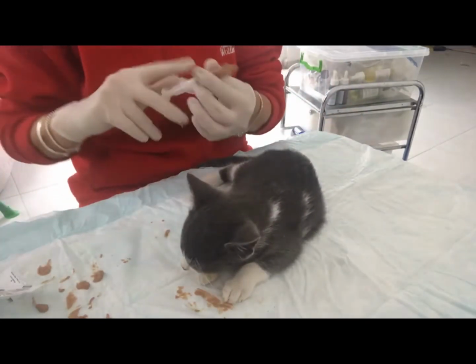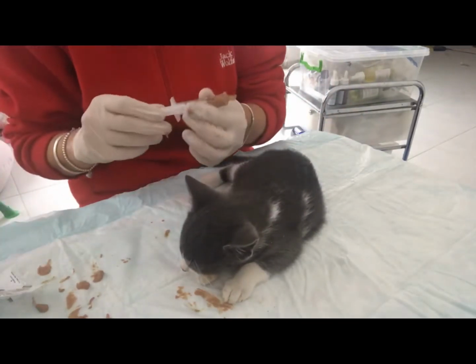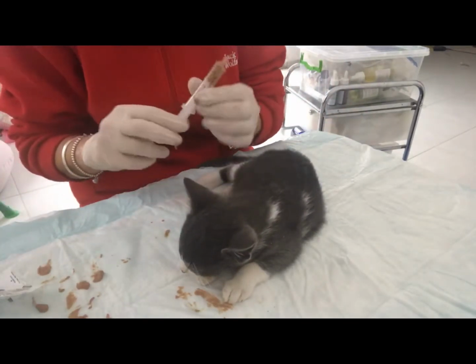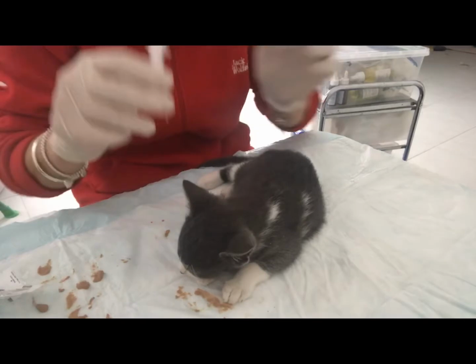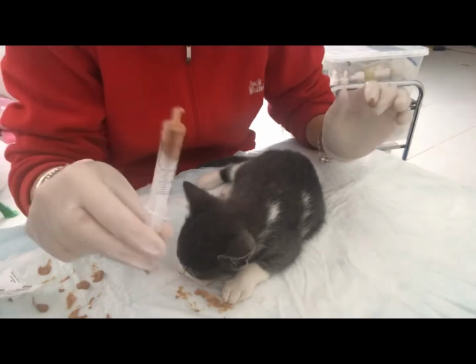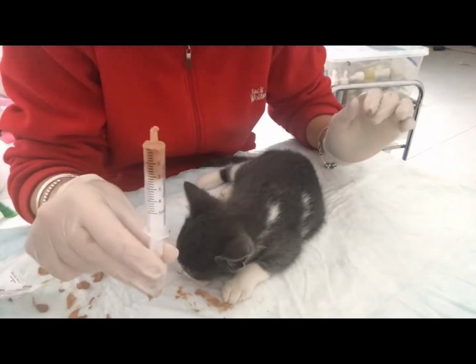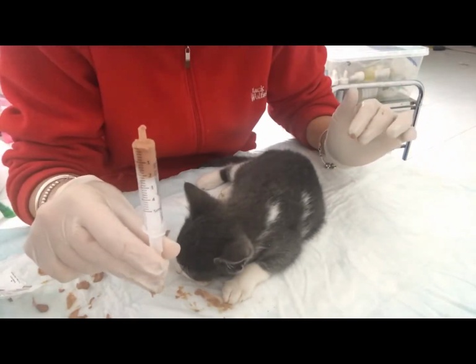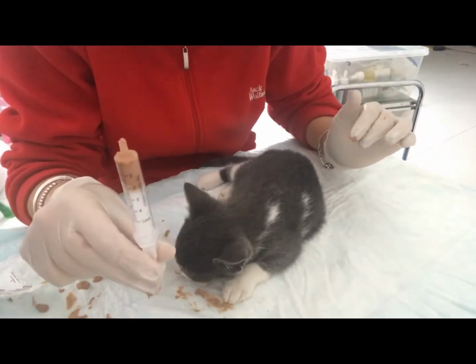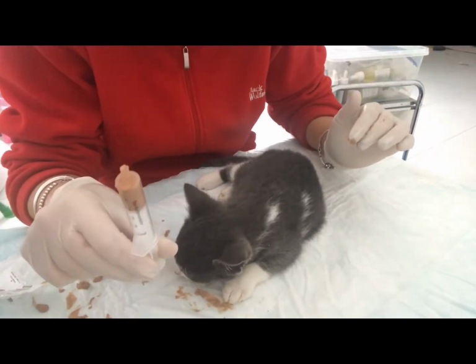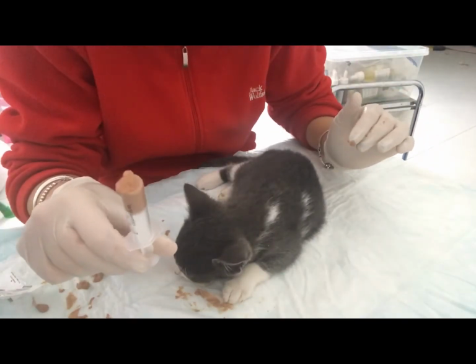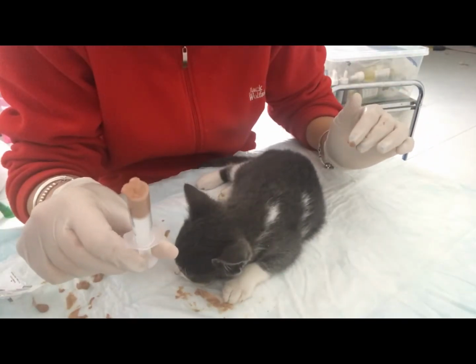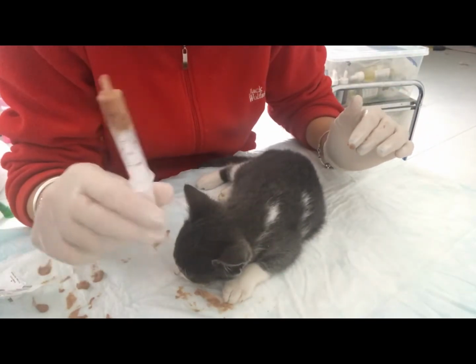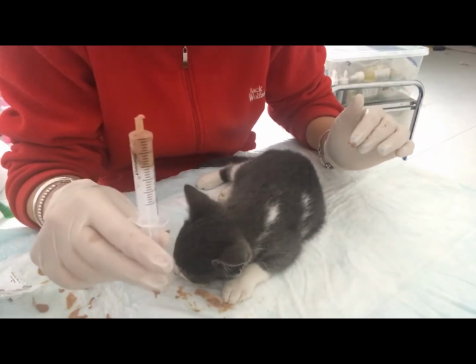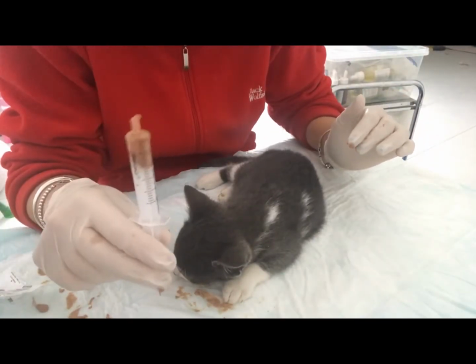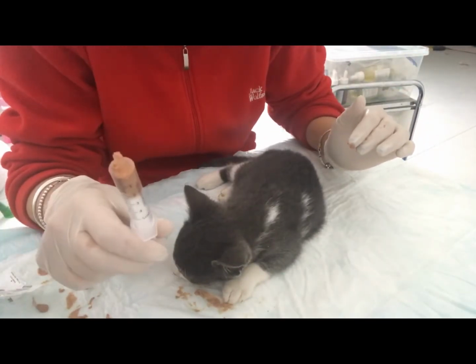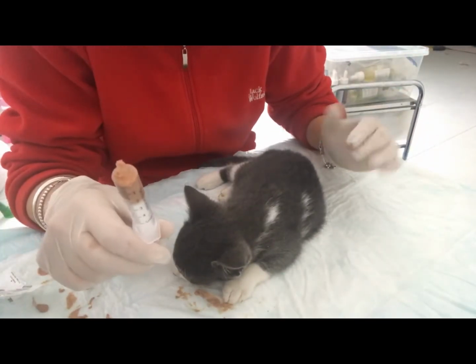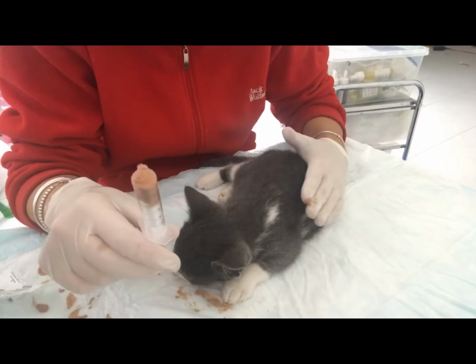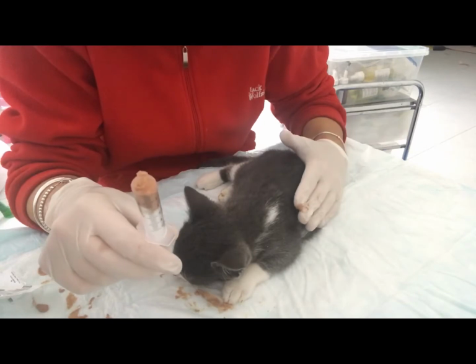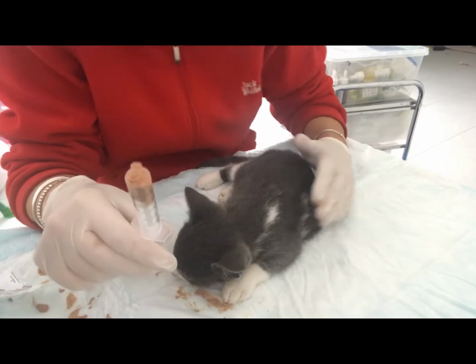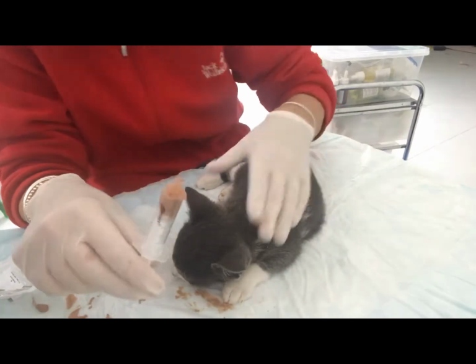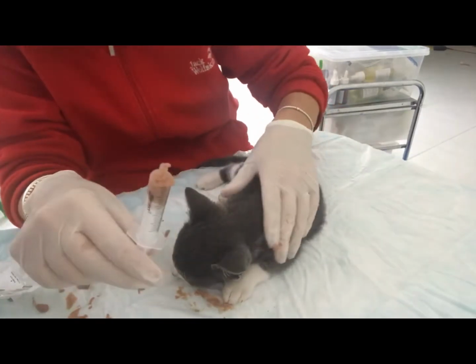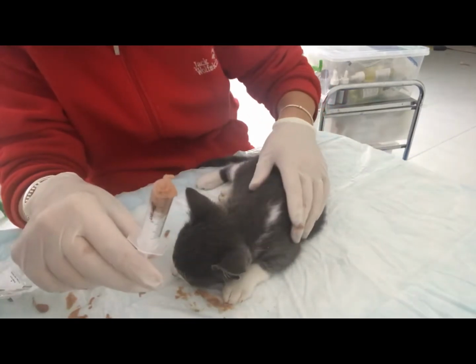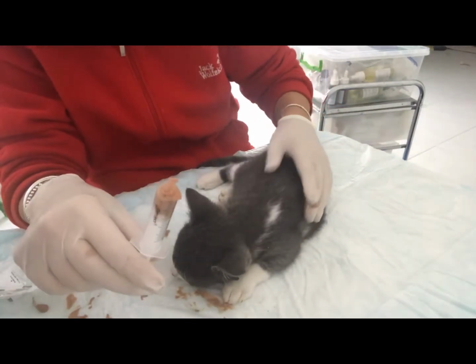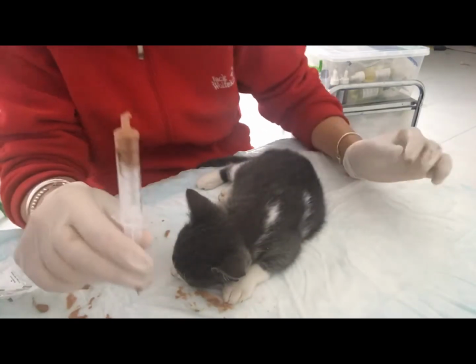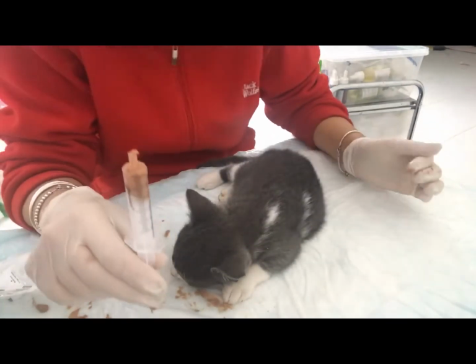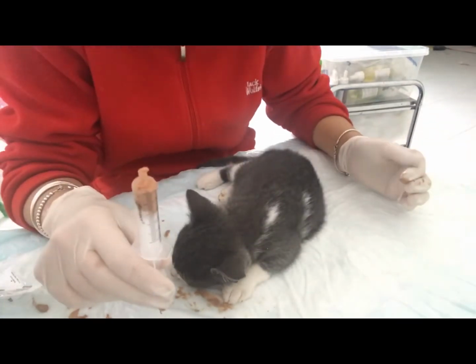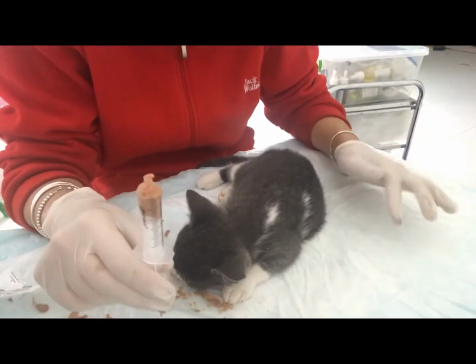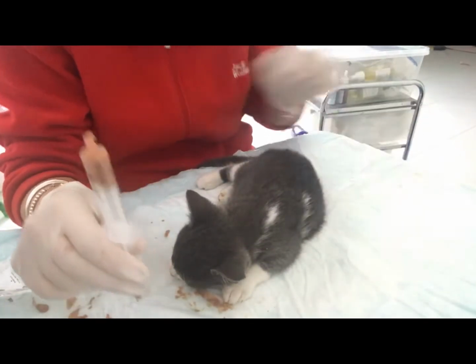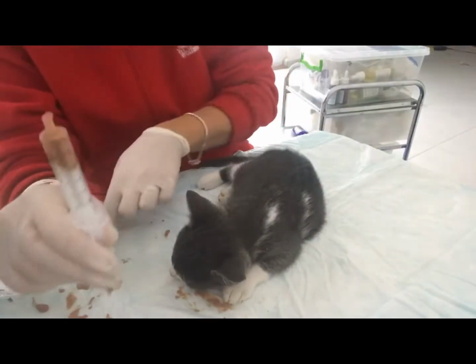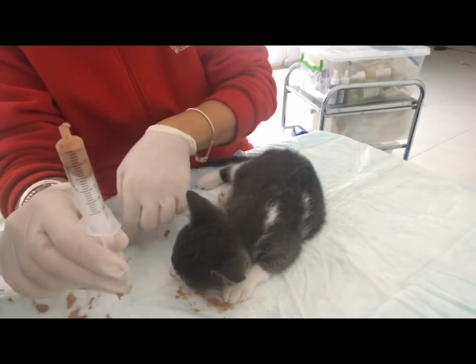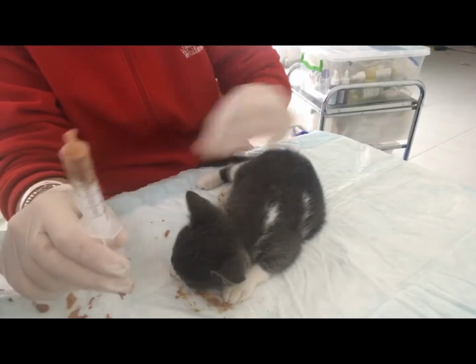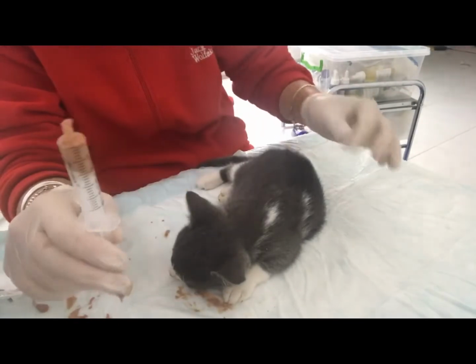This is a 5ml syringe — one and a half to two of these, depending on how much she takes, will be enough to do every two hours.